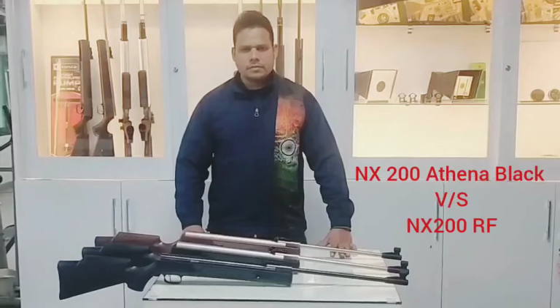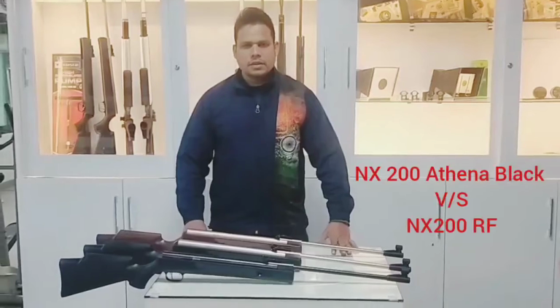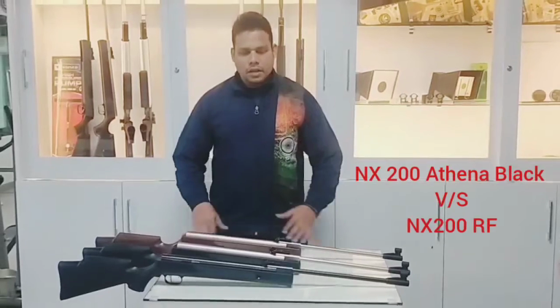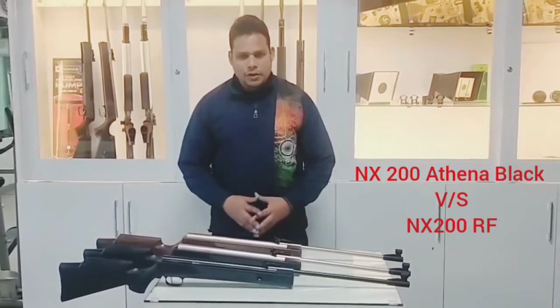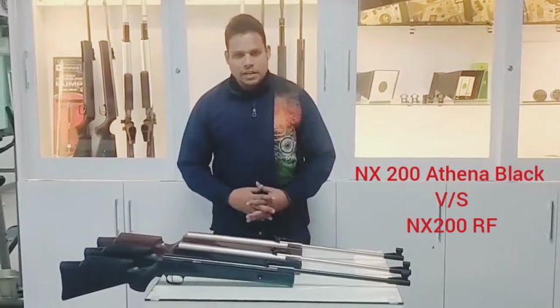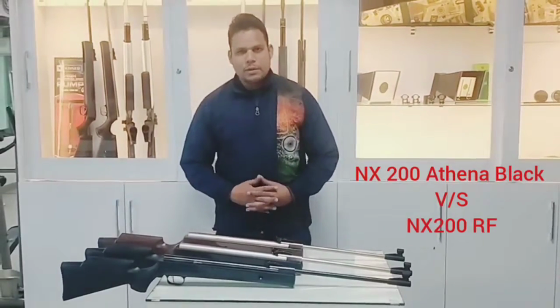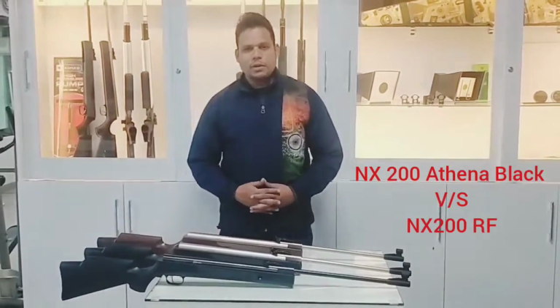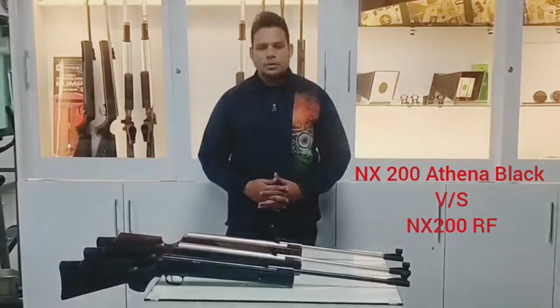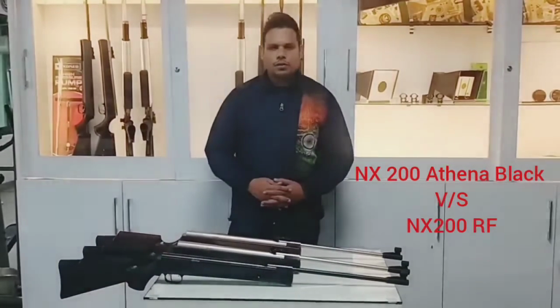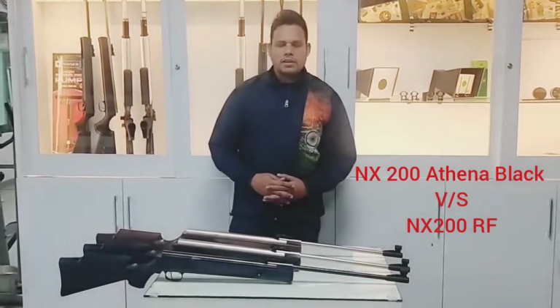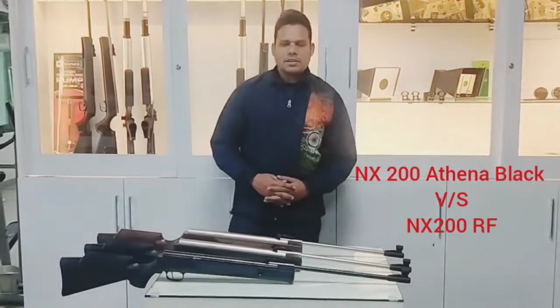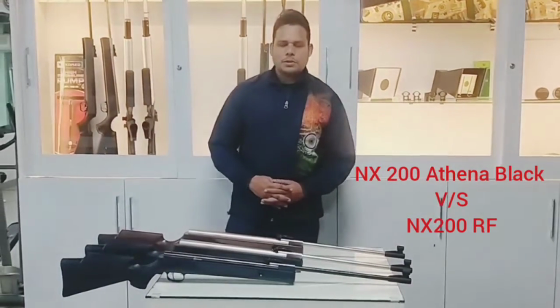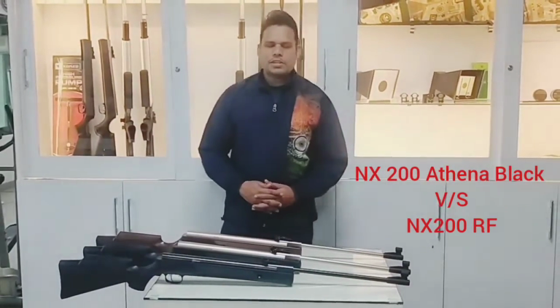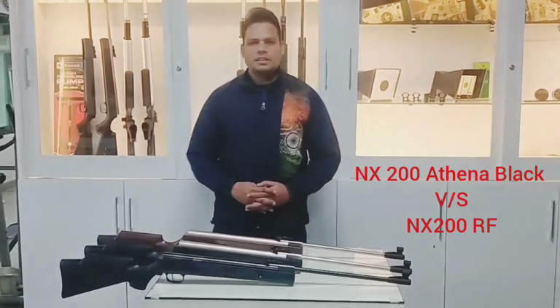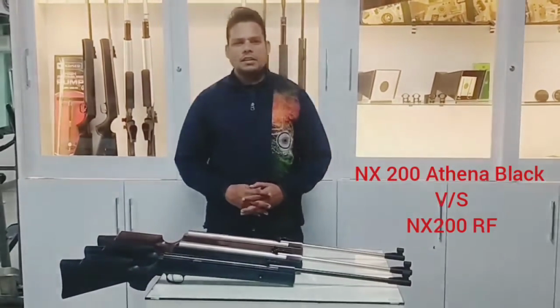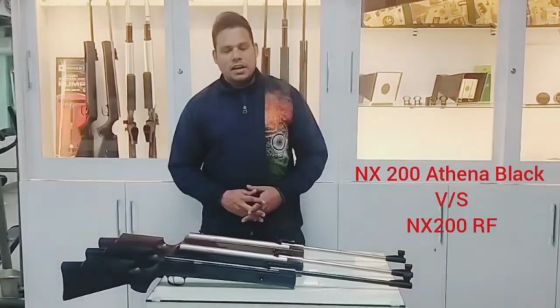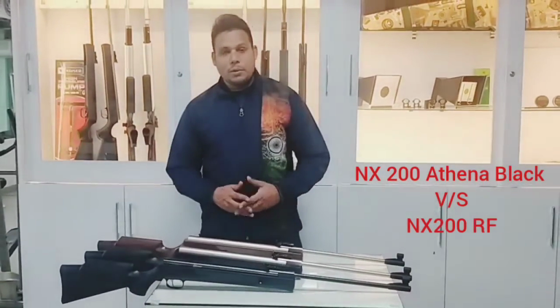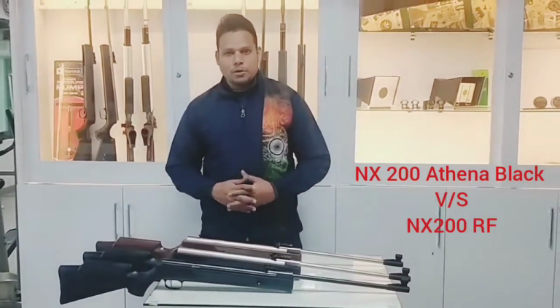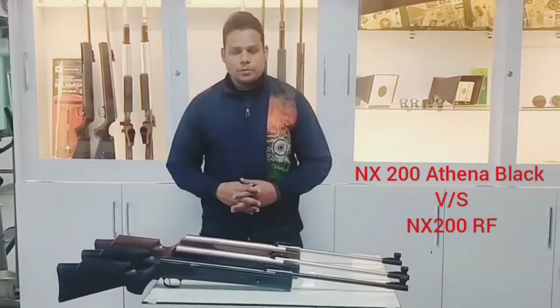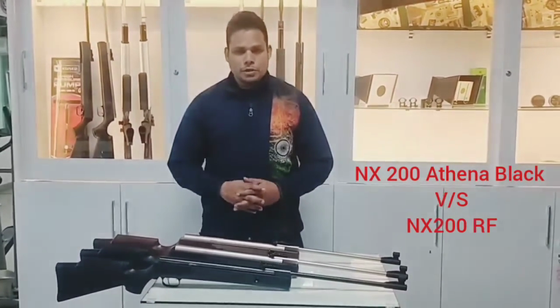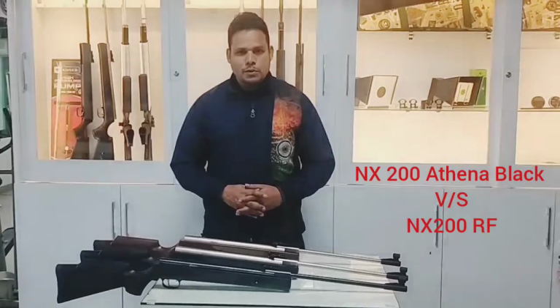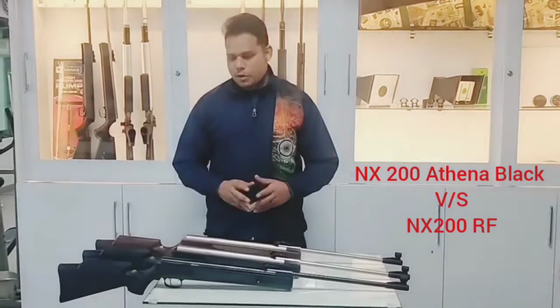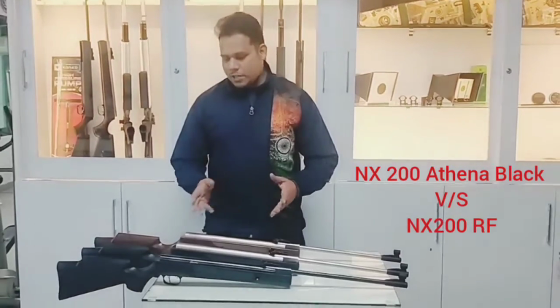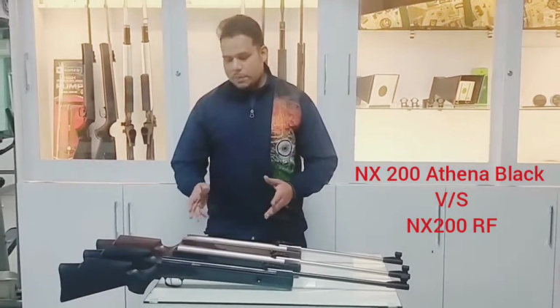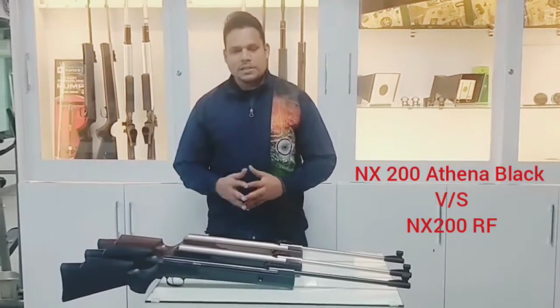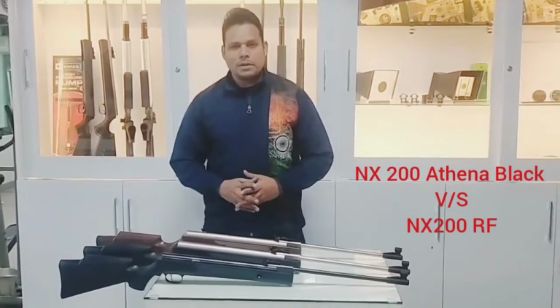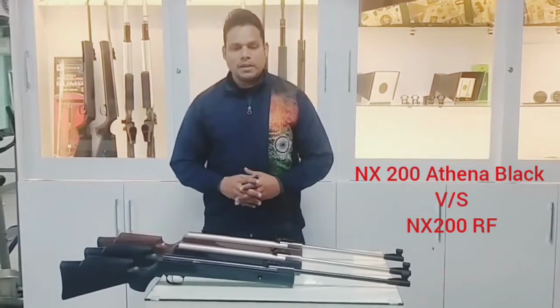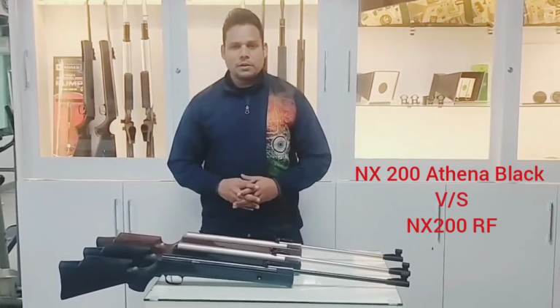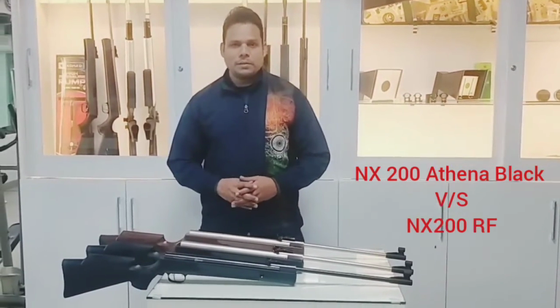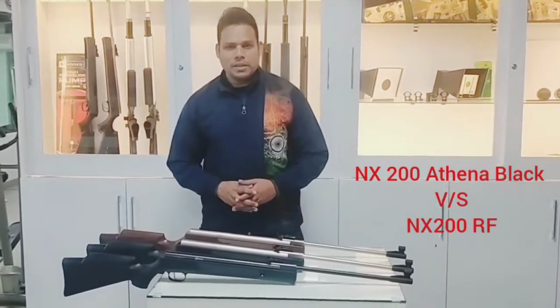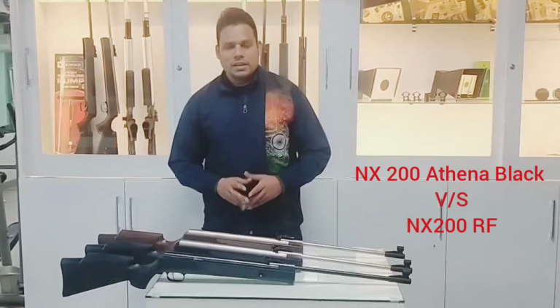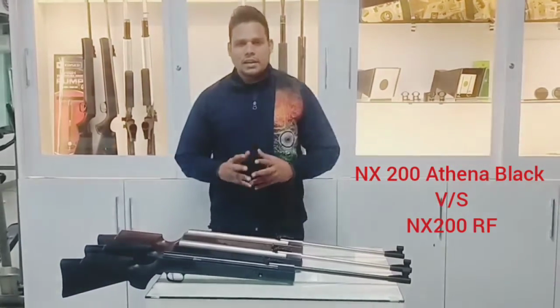Hello friends, I am Ravik Kumar, coach of Karnal Sharp Shooter, Jalander. I am a coach of Shooting Sports and today I am taking a Pressy Hole Company rifle.